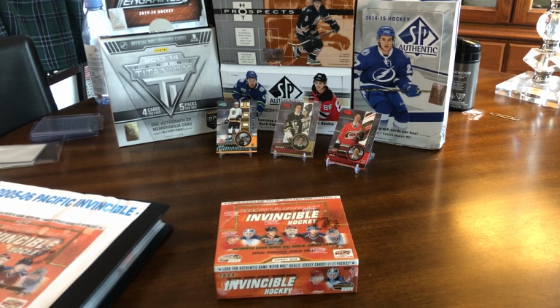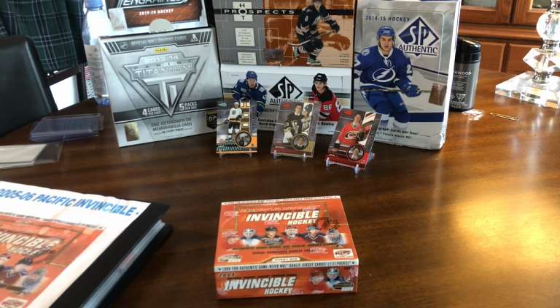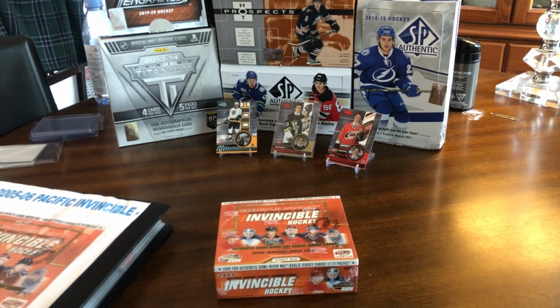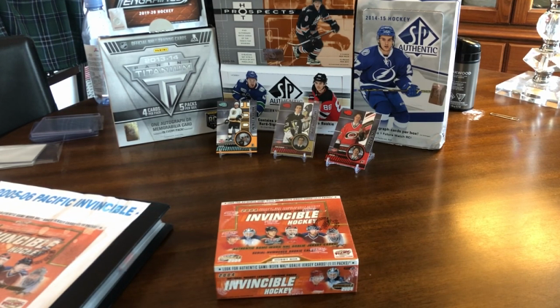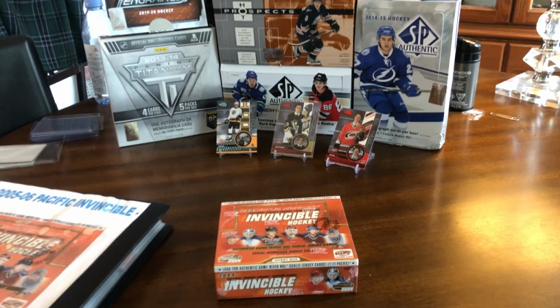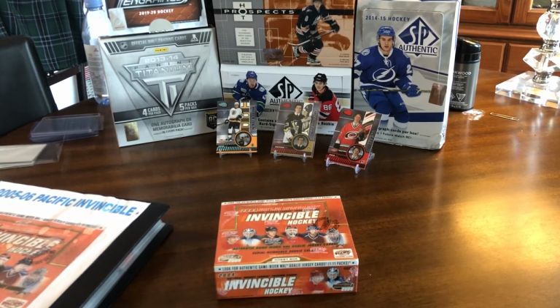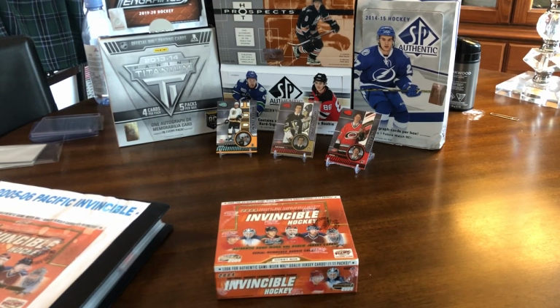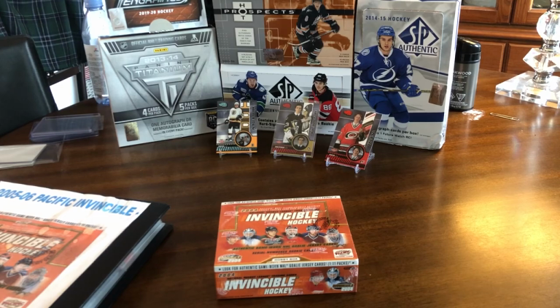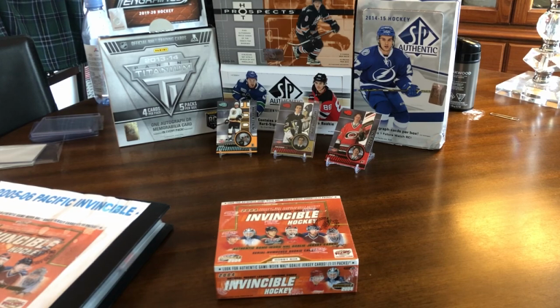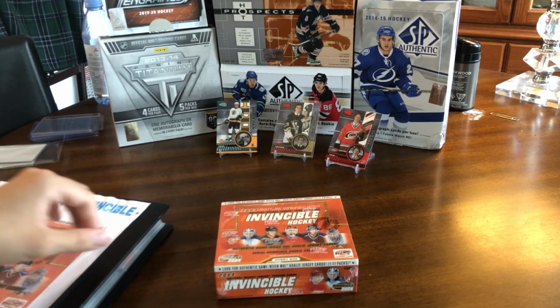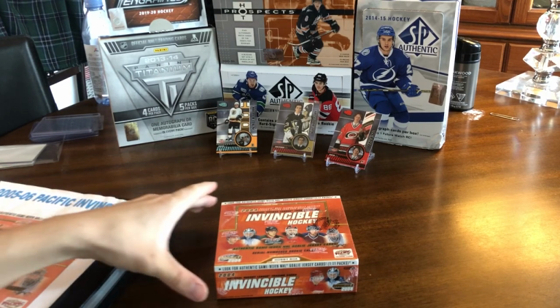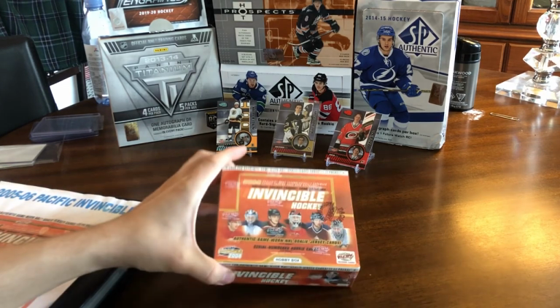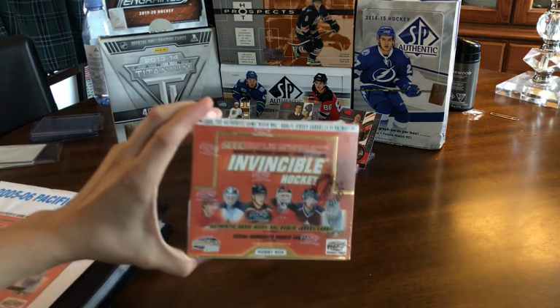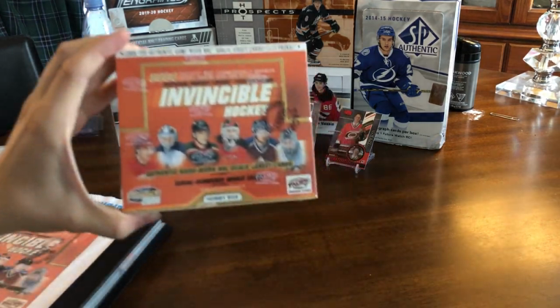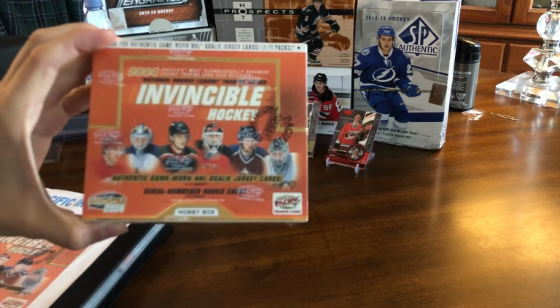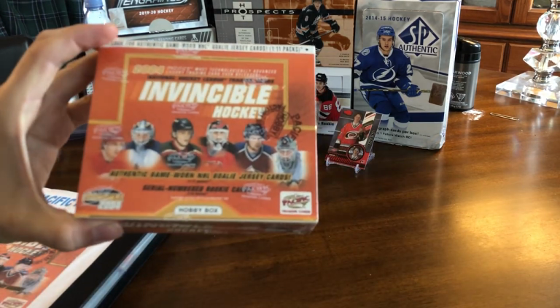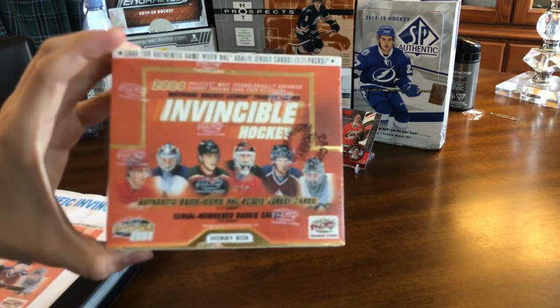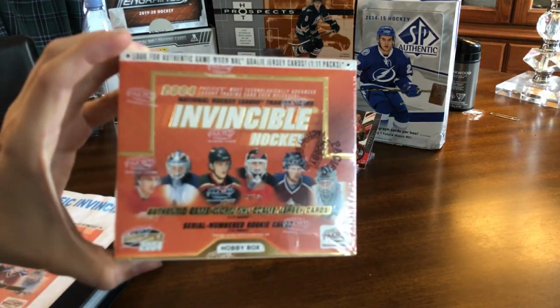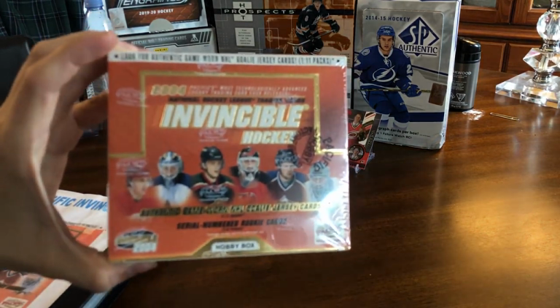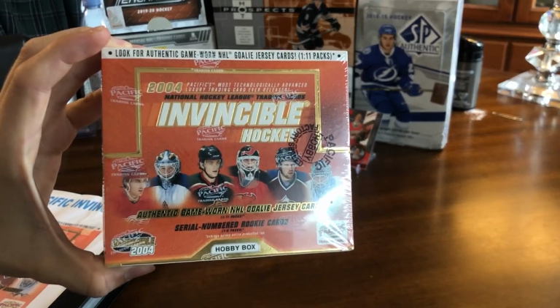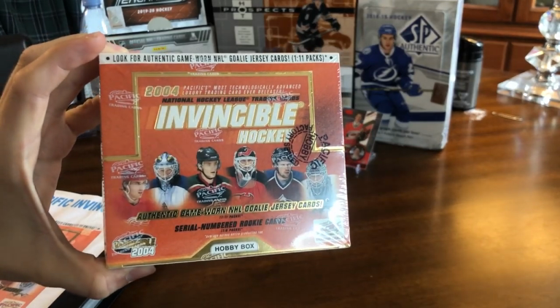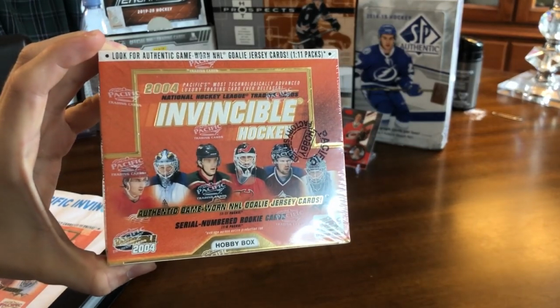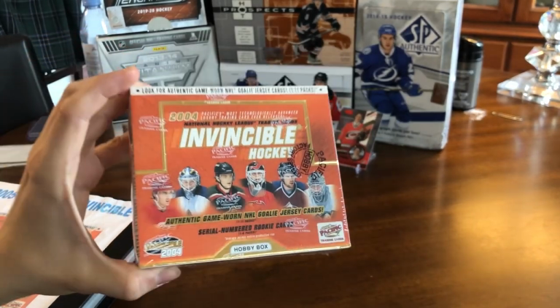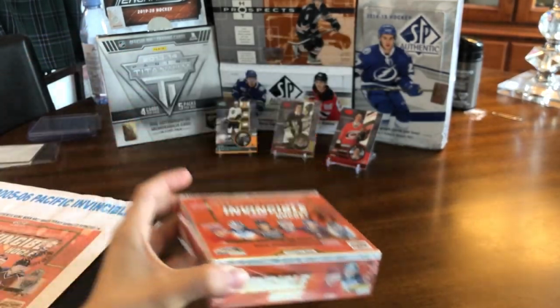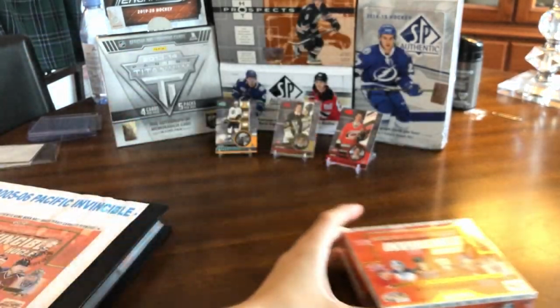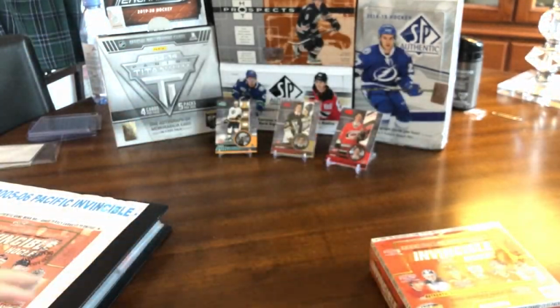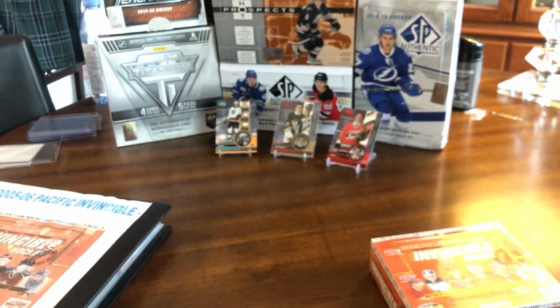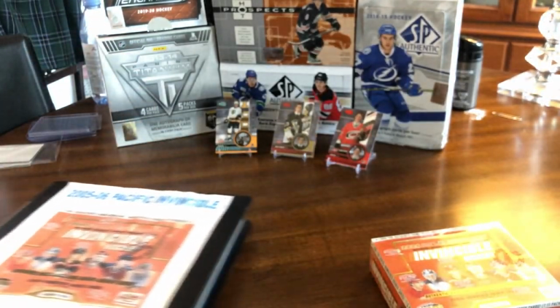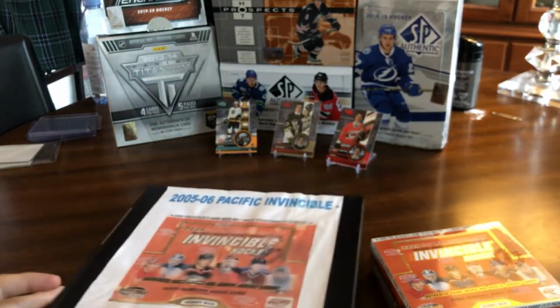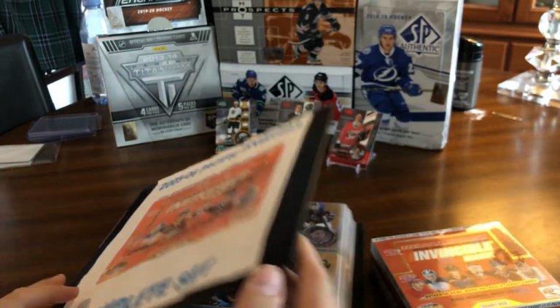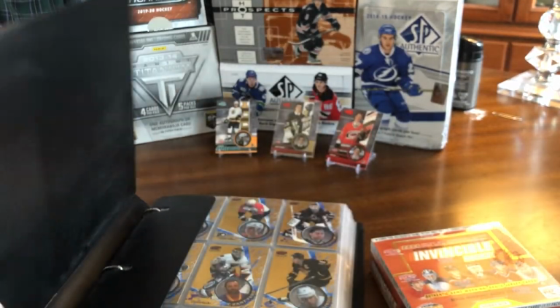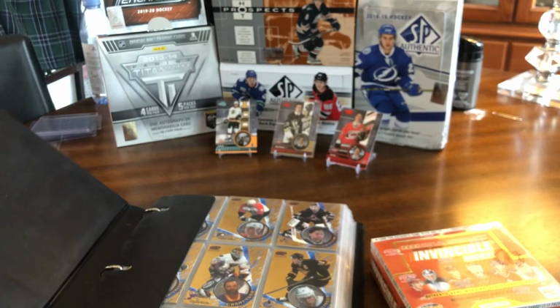Hey guys, so today we have a box of 2004 Pacific Invincible Hockey. Here's the box break — it's a hobby box. The only reason I'm opening this box is because when I was a kid, I used to collect the set of these.